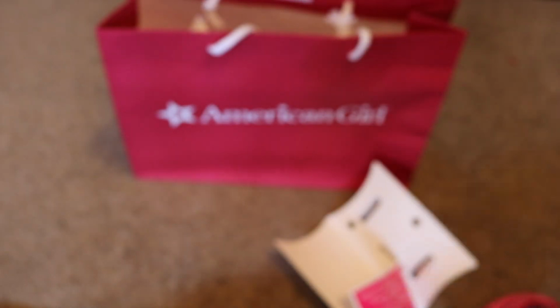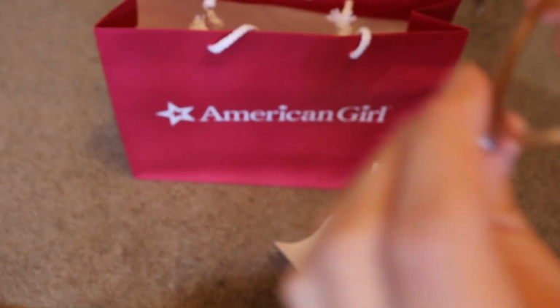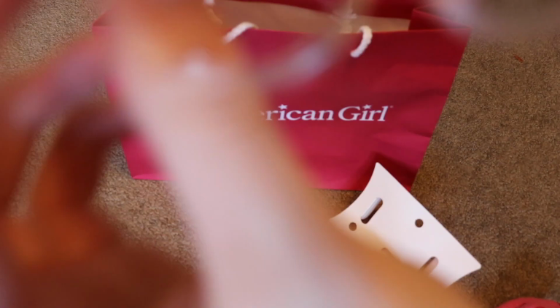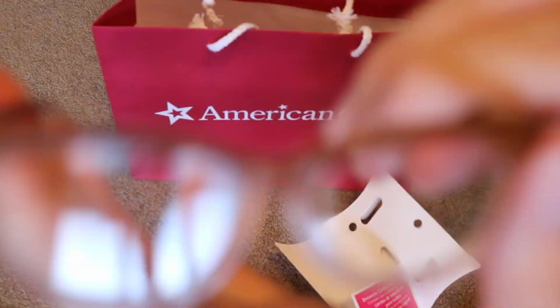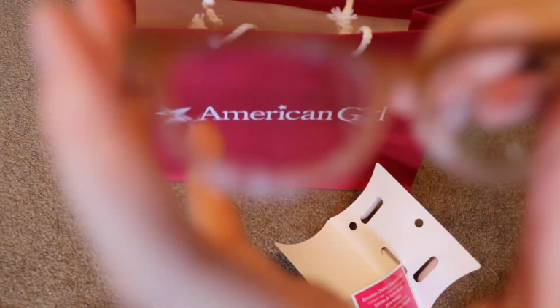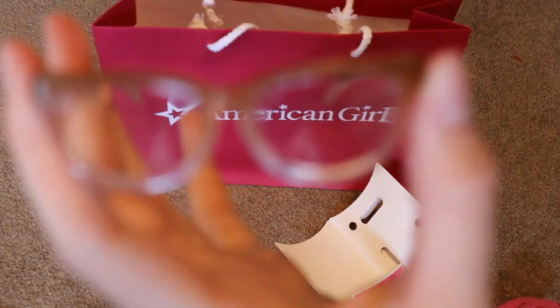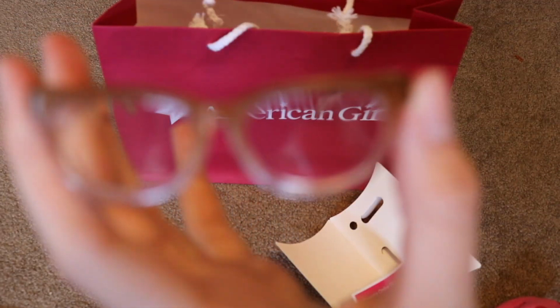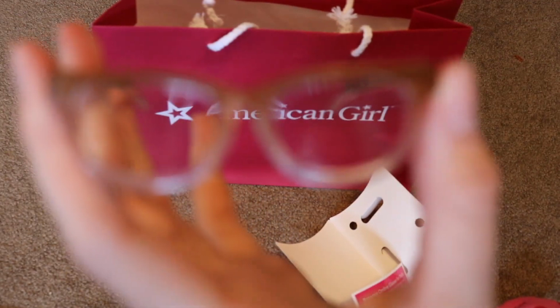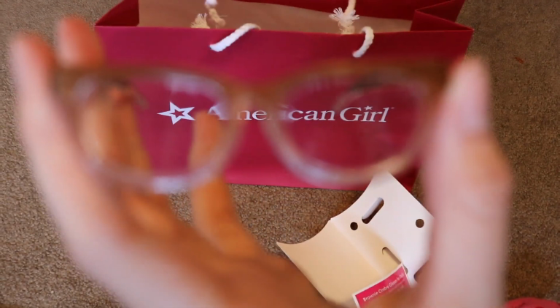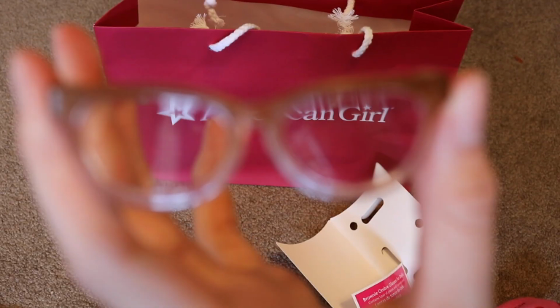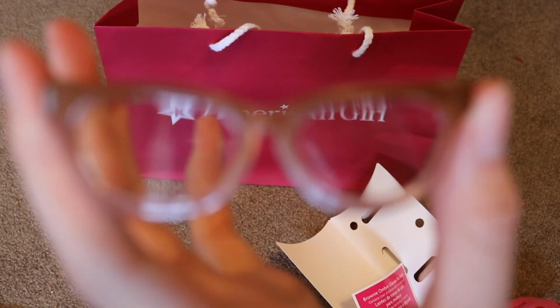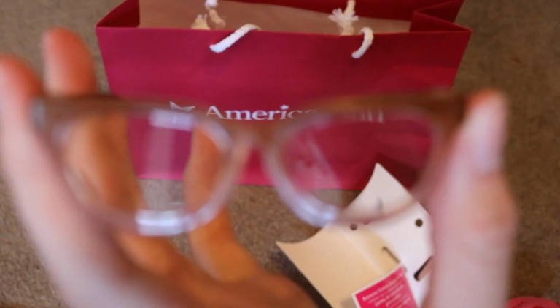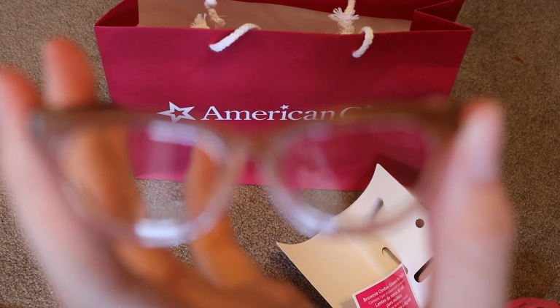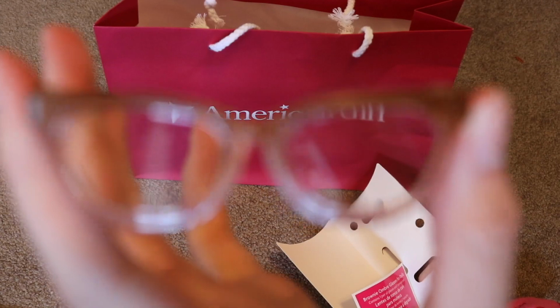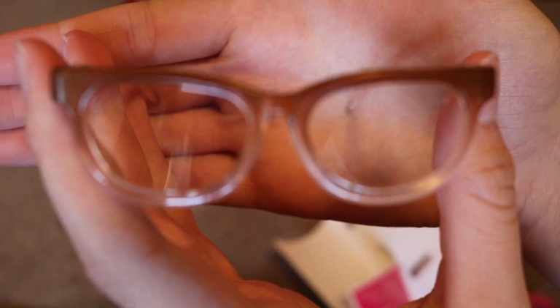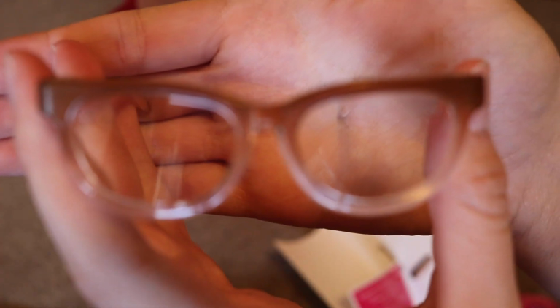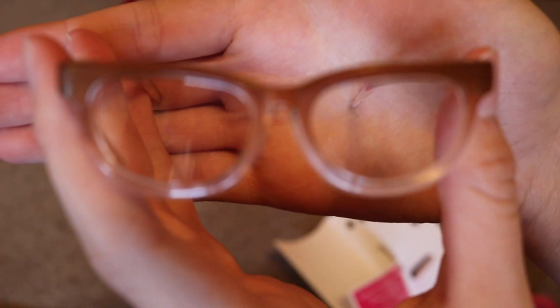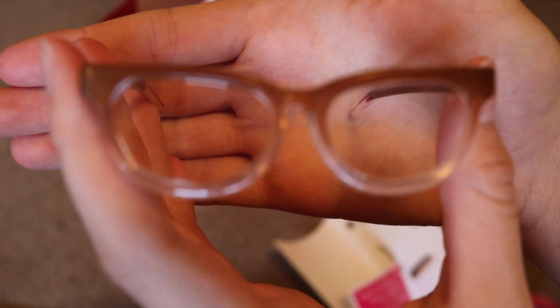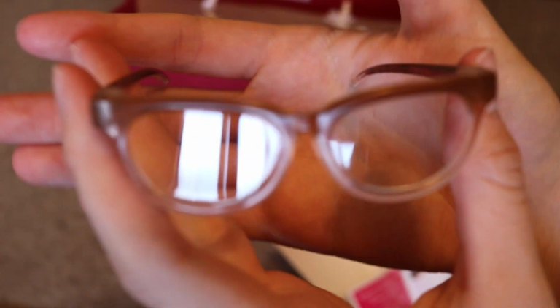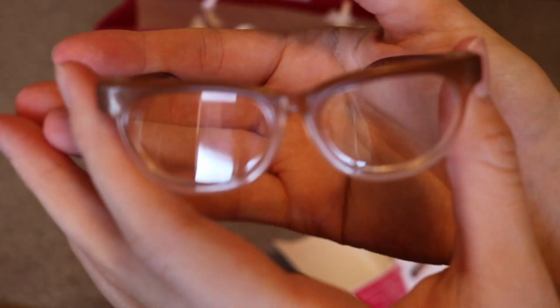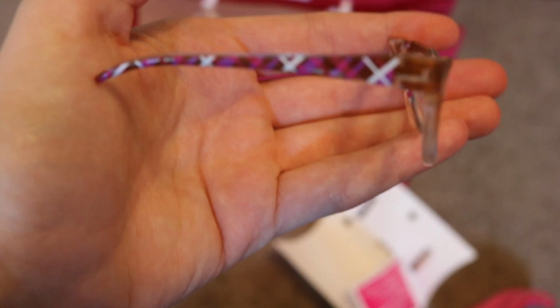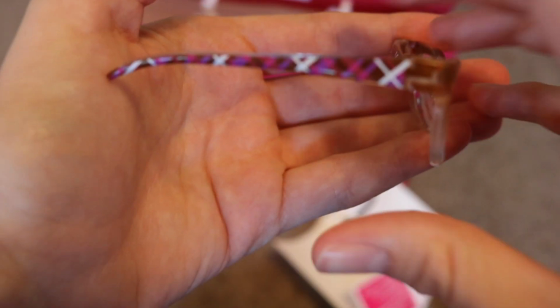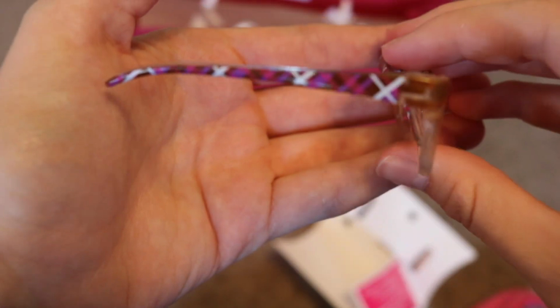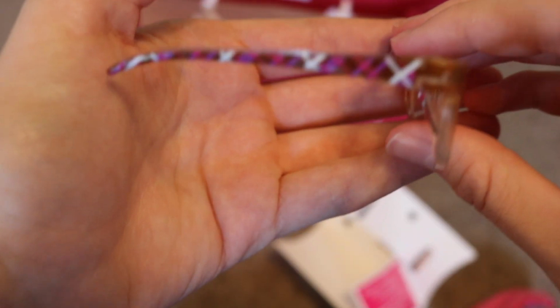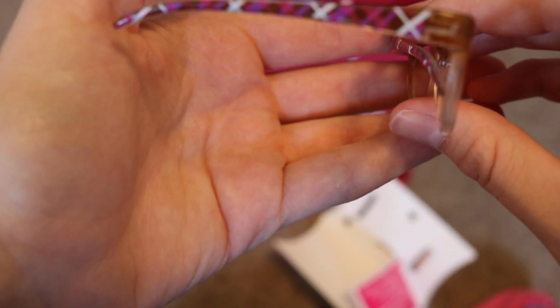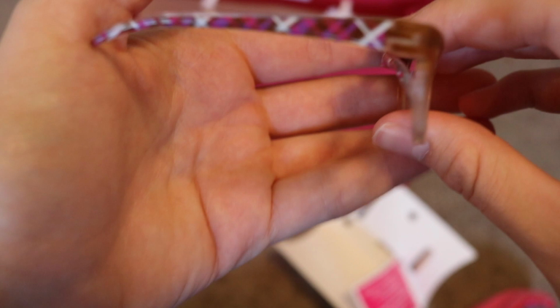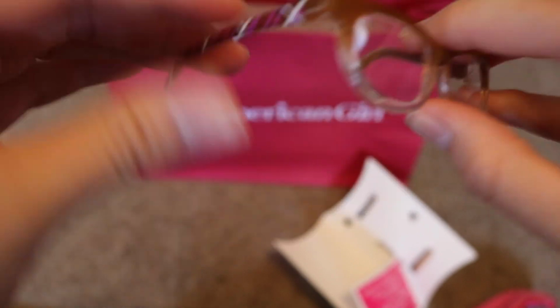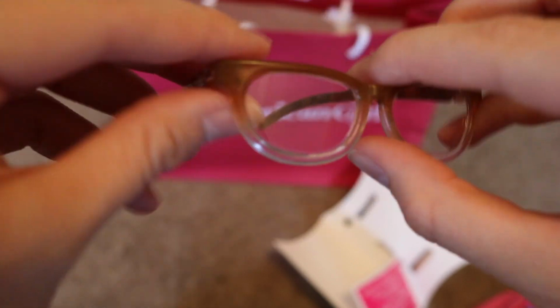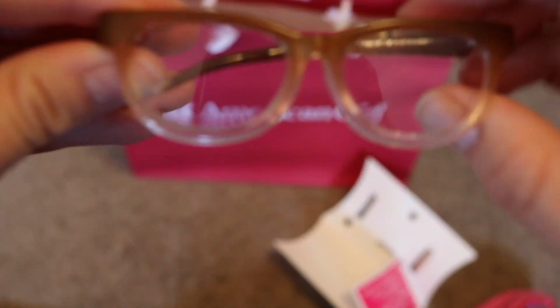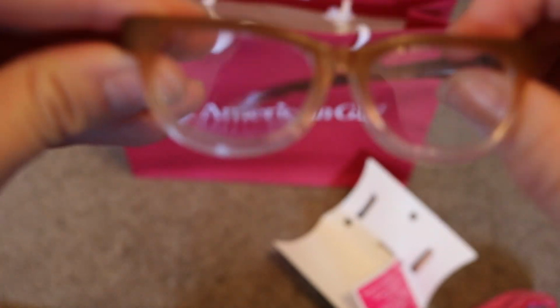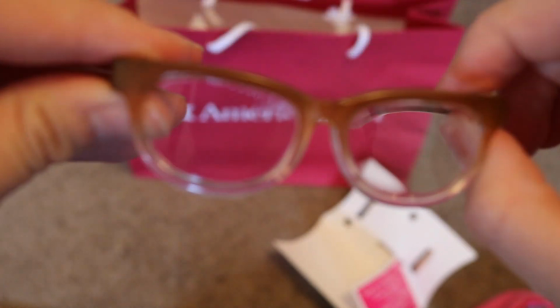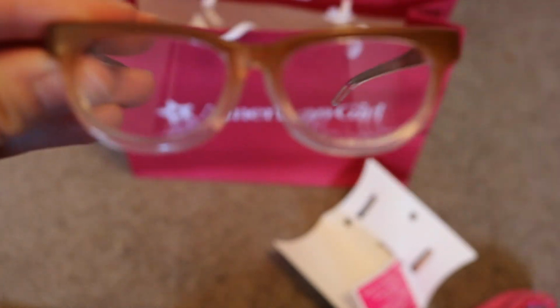They are the glasses. I really like these. So here's the pattern on the side, and the front again.